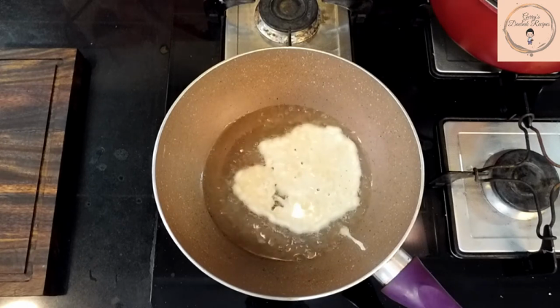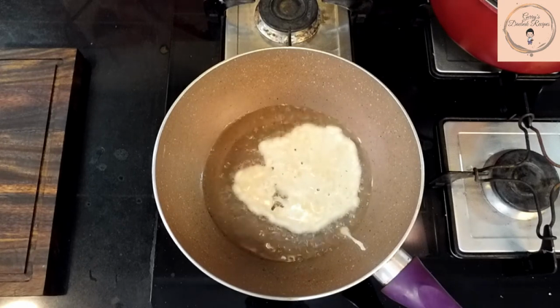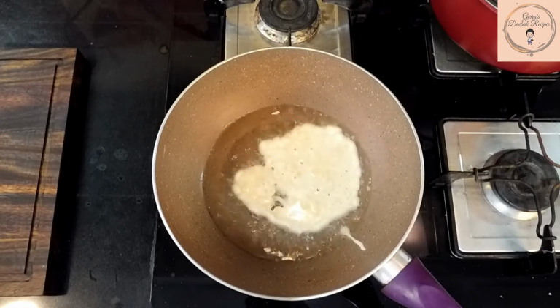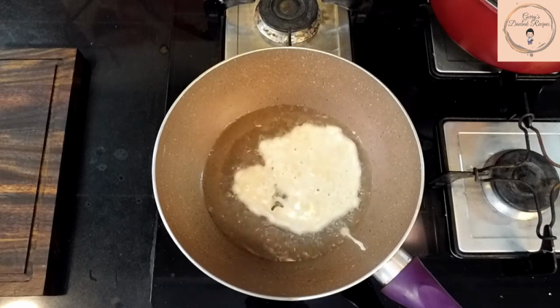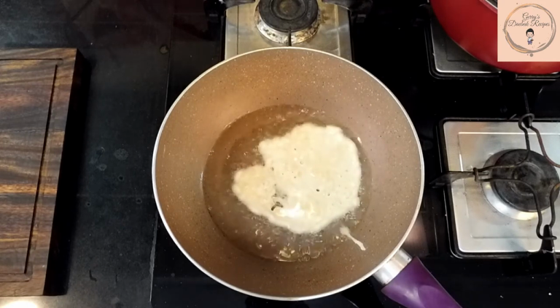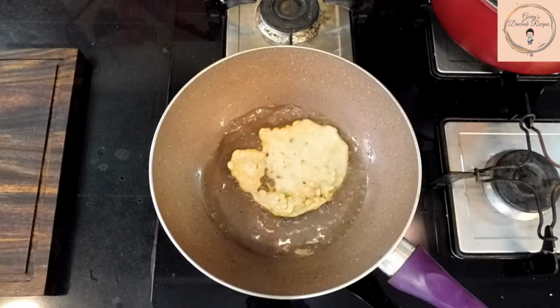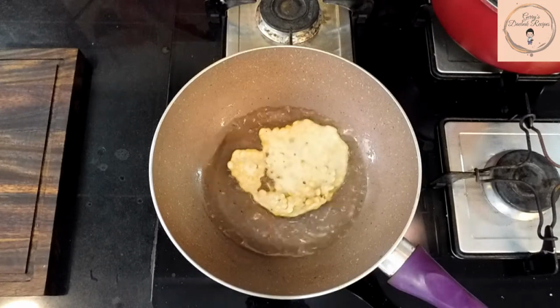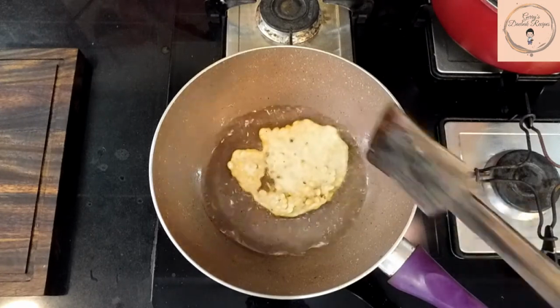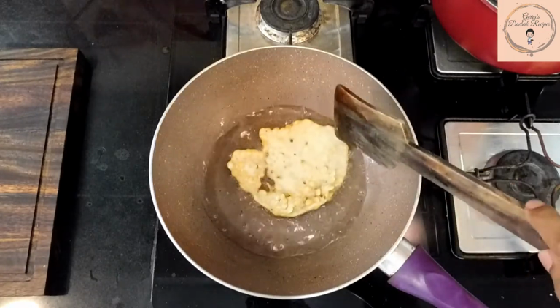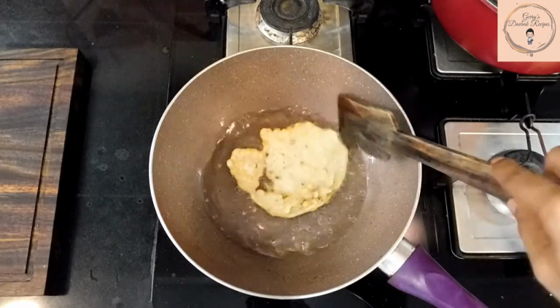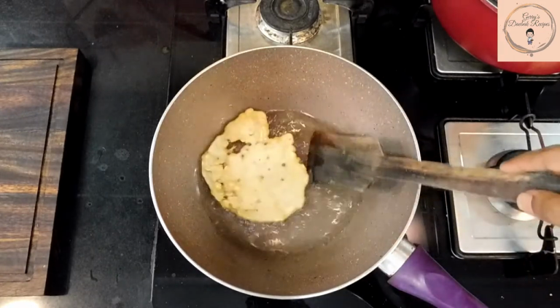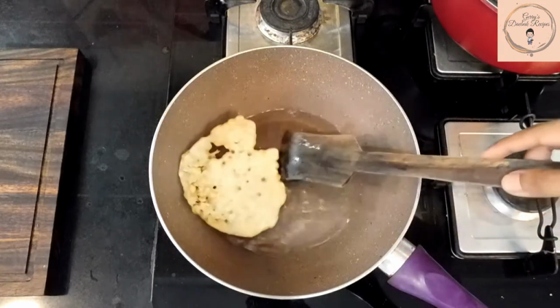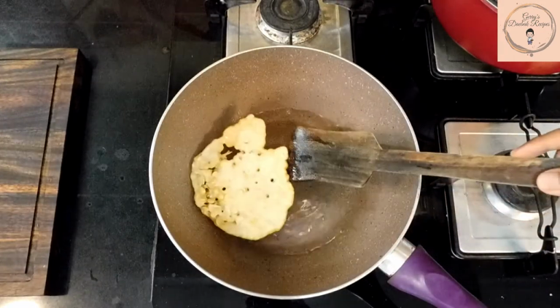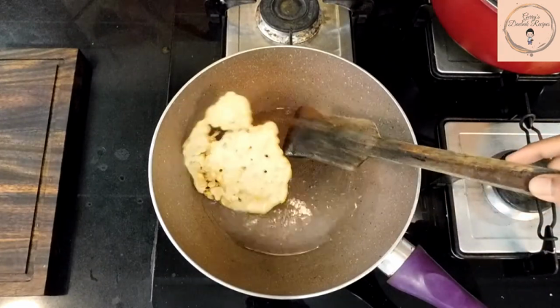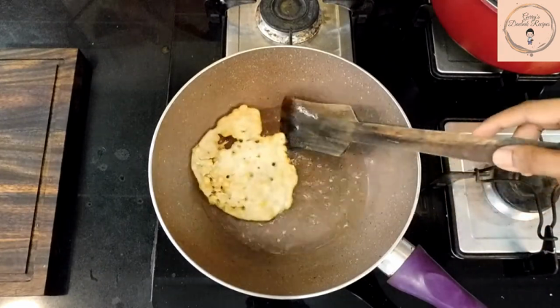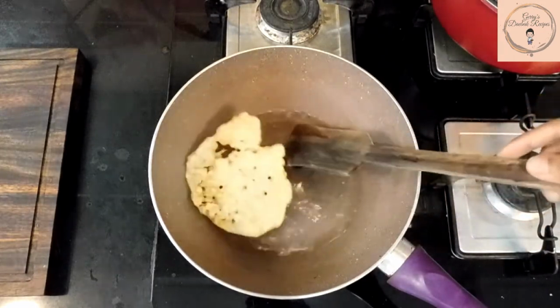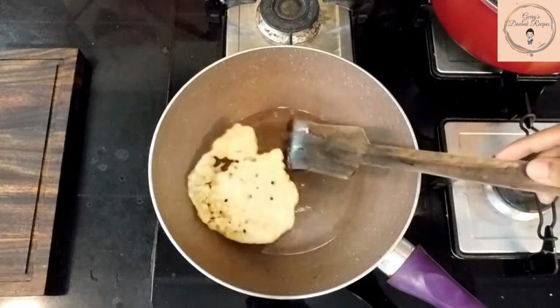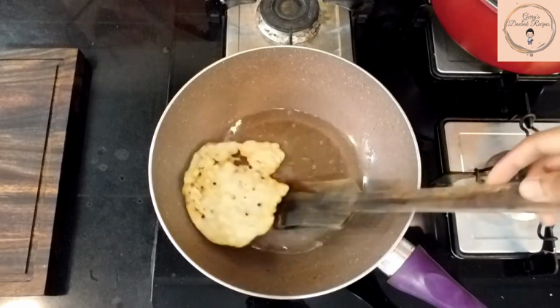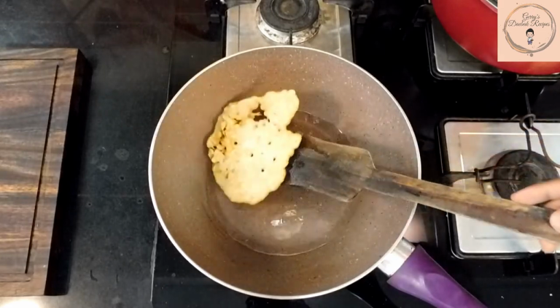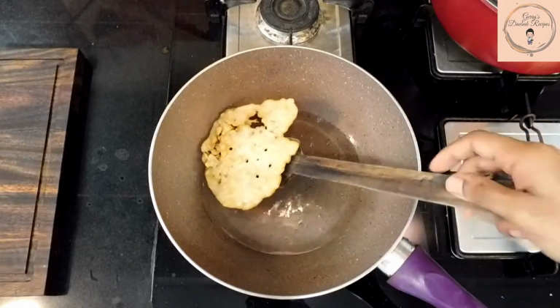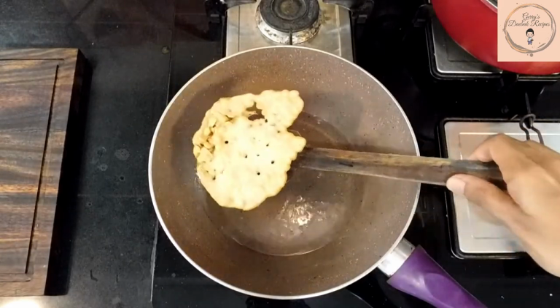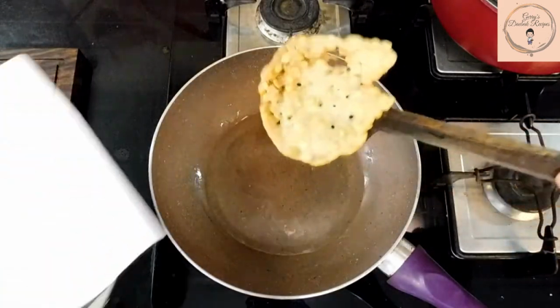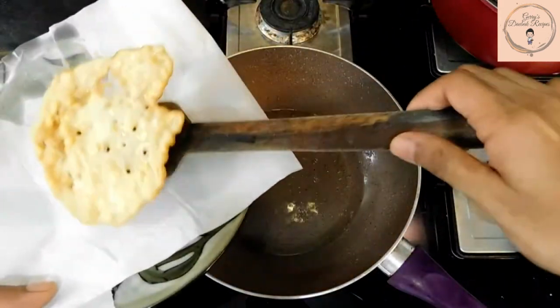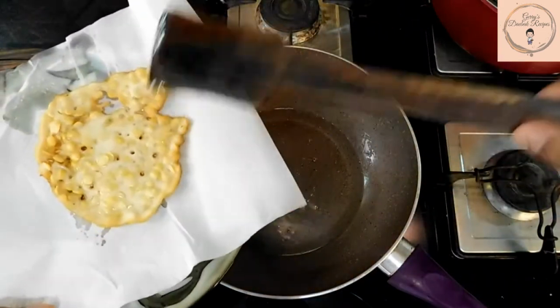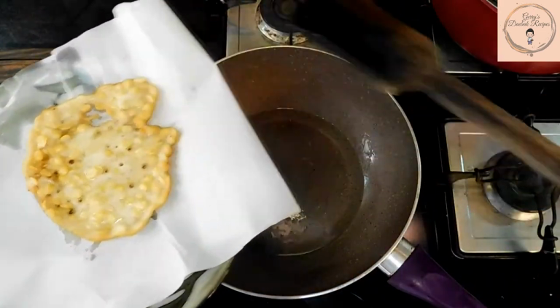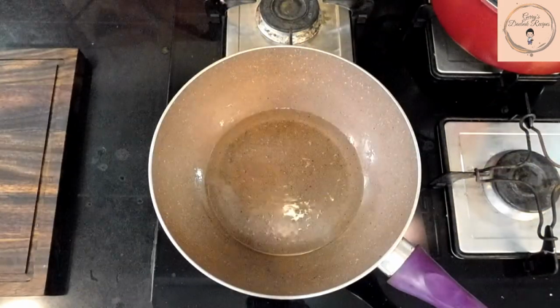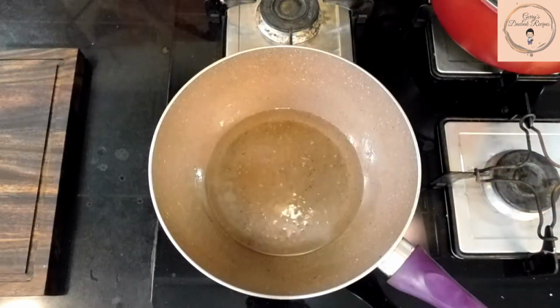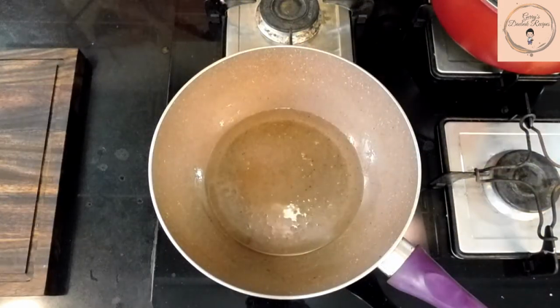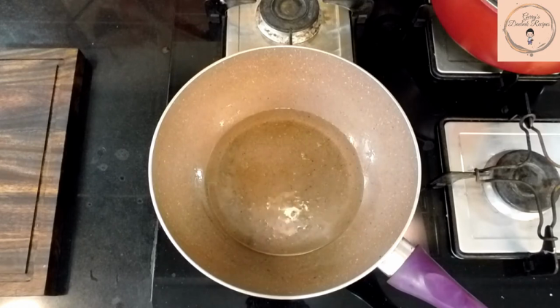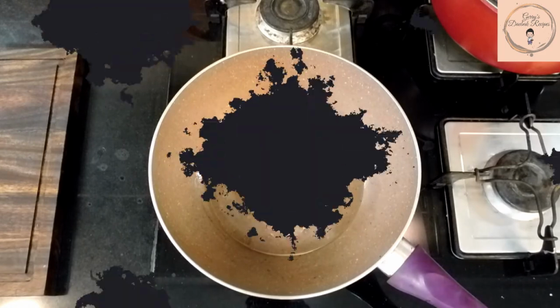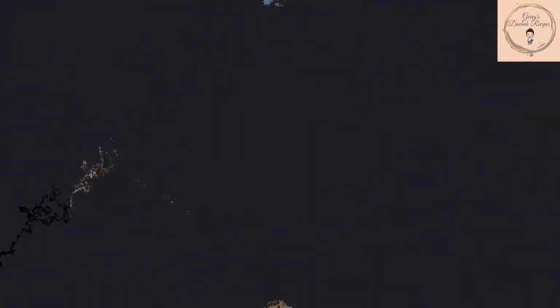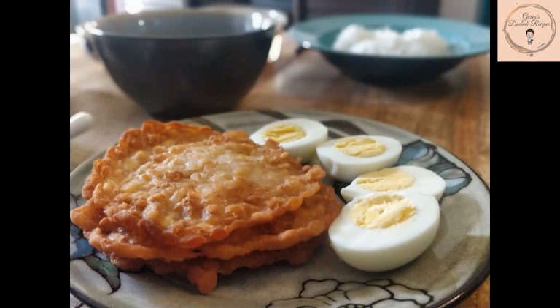Fry the cracker for a couple of minutes on both sides. Once the cracker turns golden brown, all you need to do is take it out of the flame and enjoy the crunch.